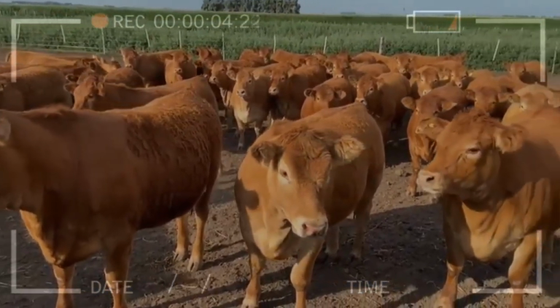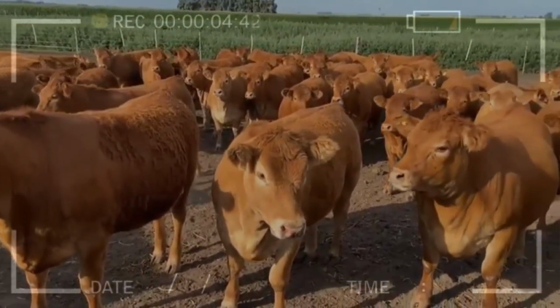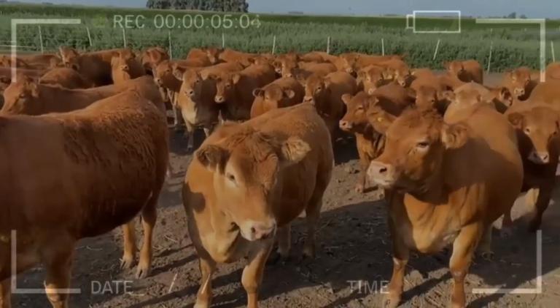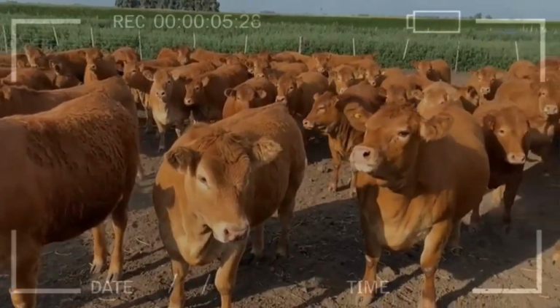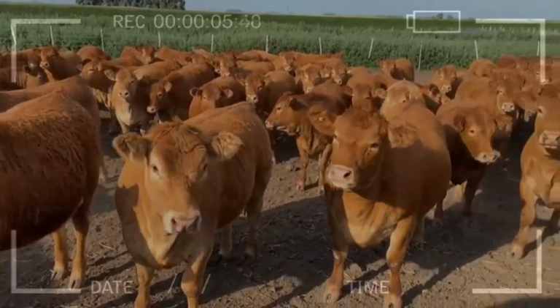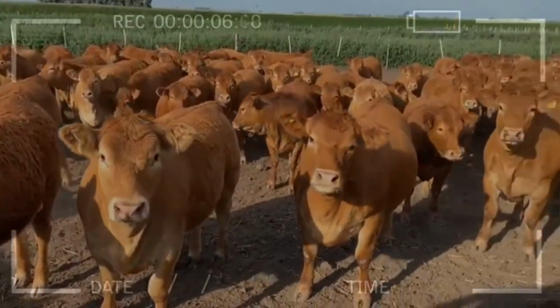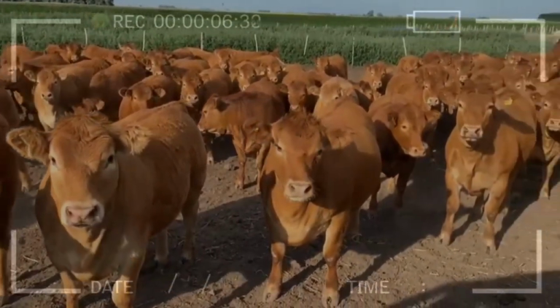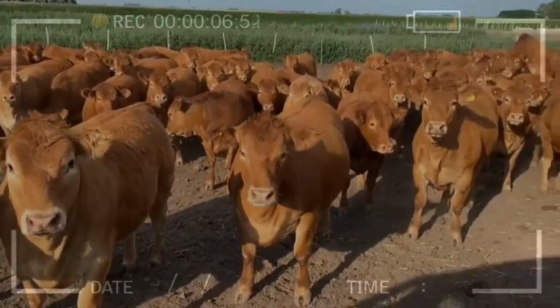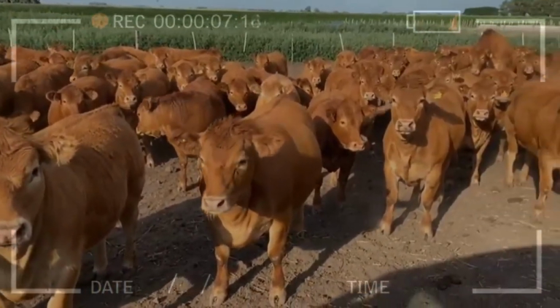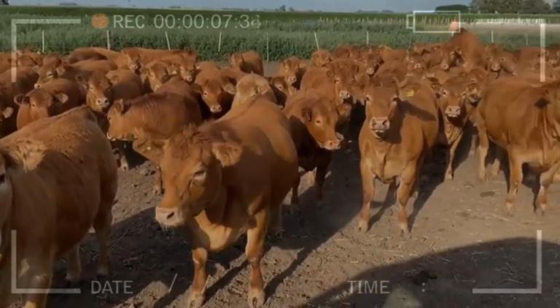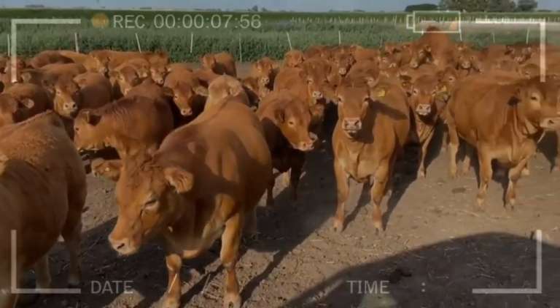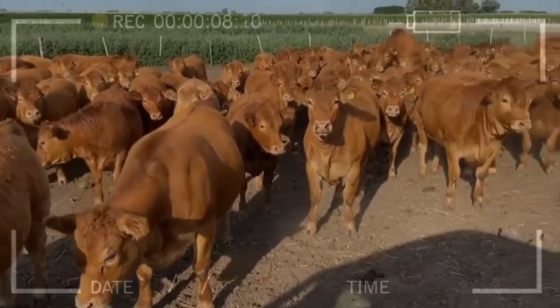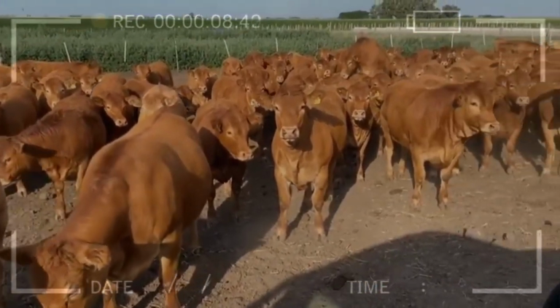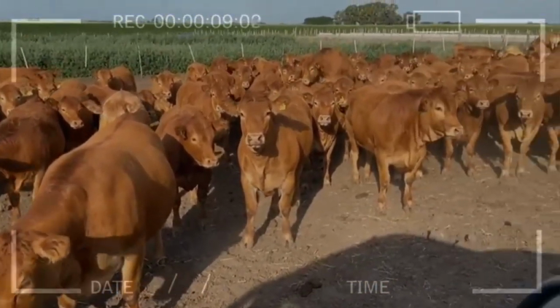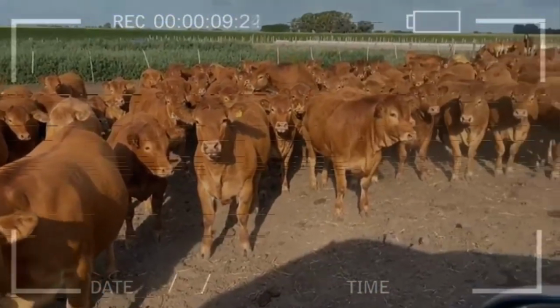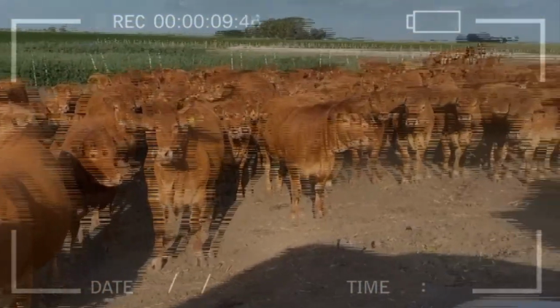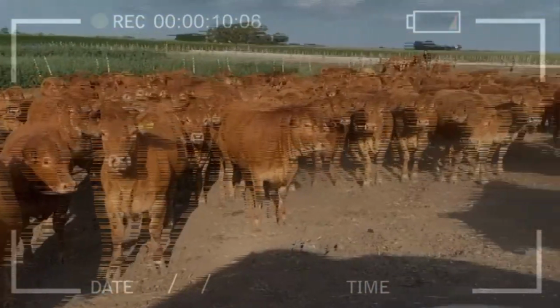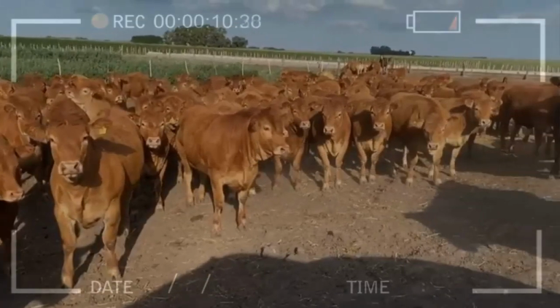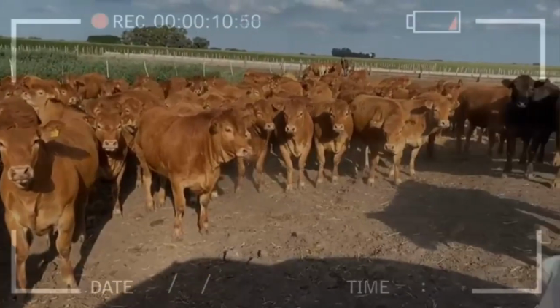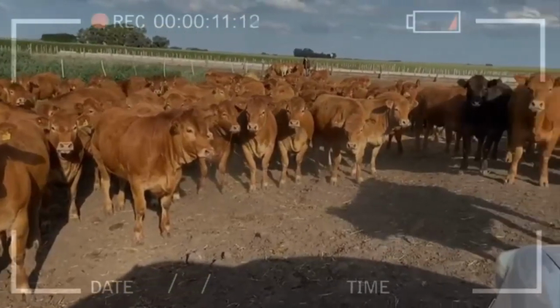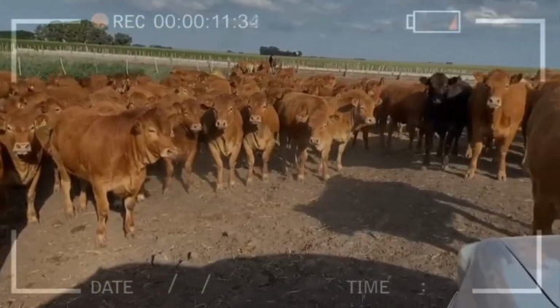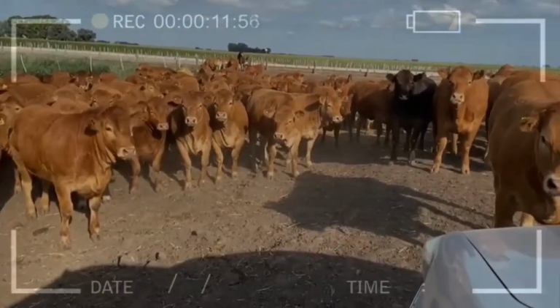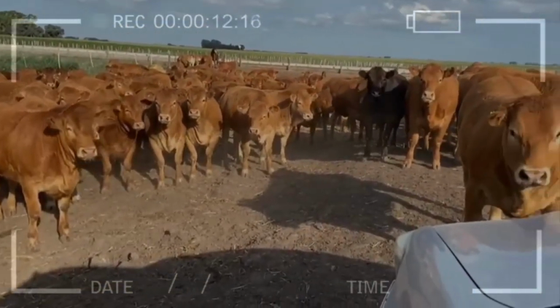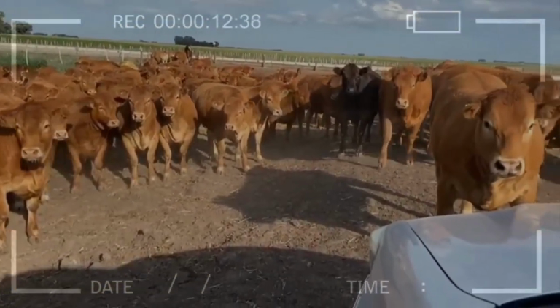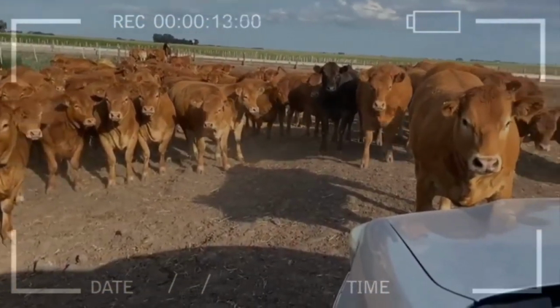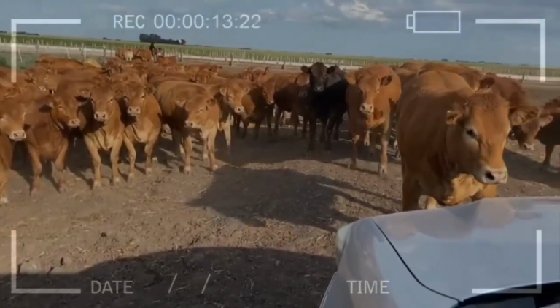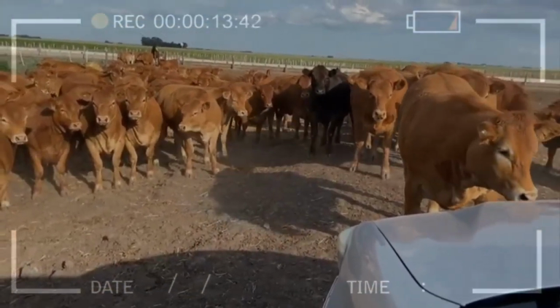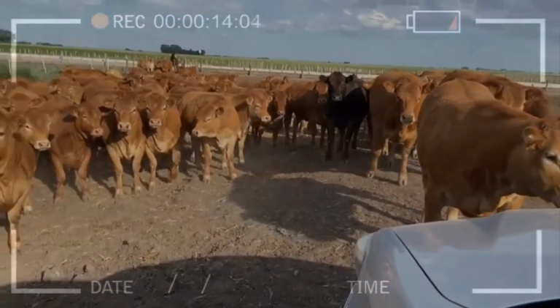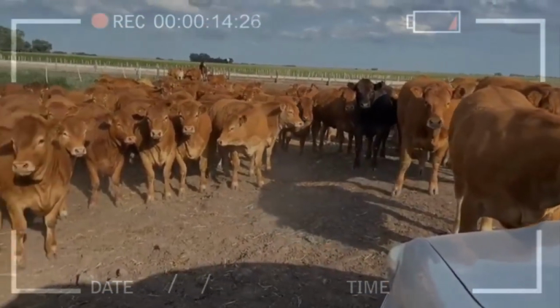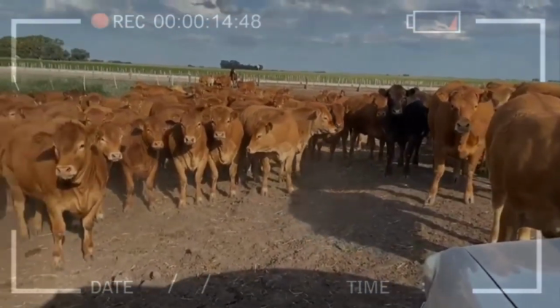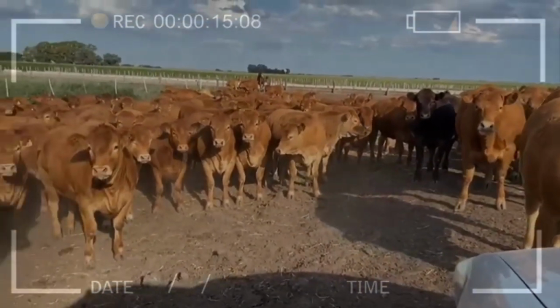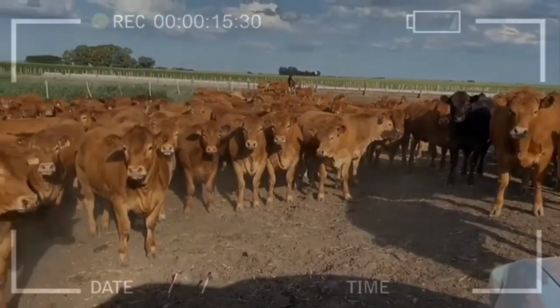Brahman: originating from India, the Brahman breed is known for its ability to adapt to hot and dry climates. The animals have a wide head and loose skin, and produce lean and tasty meat.